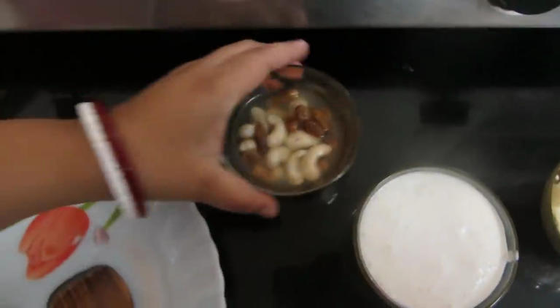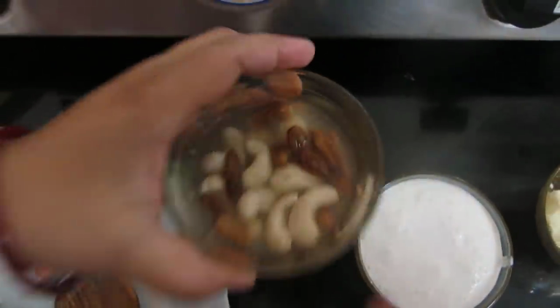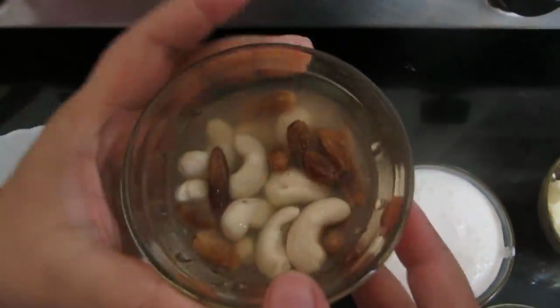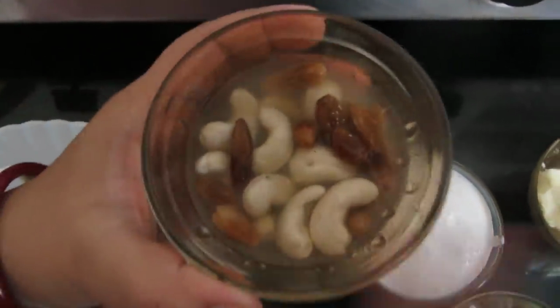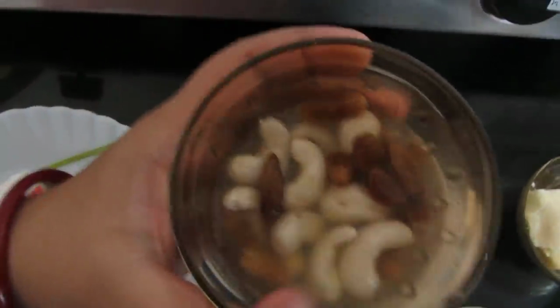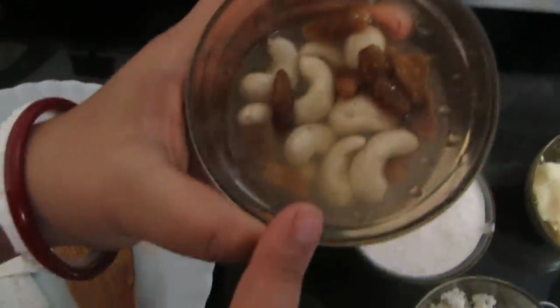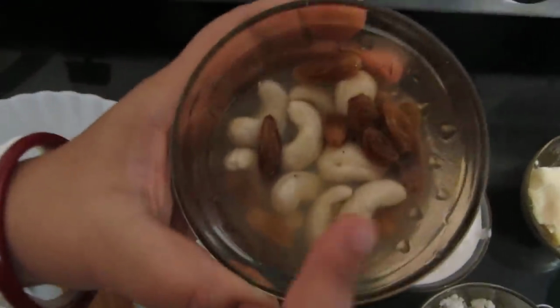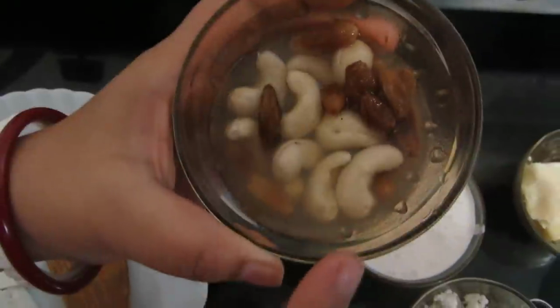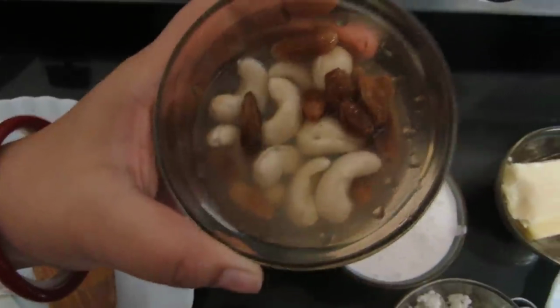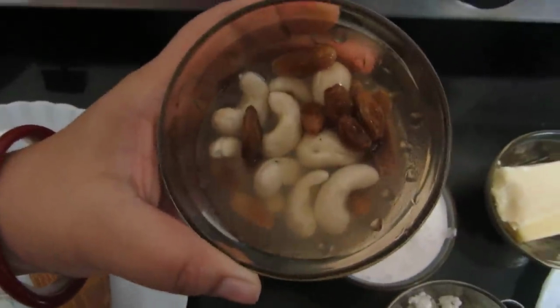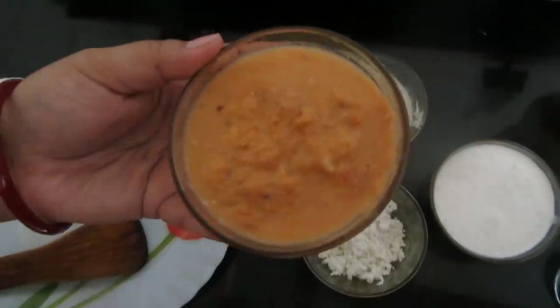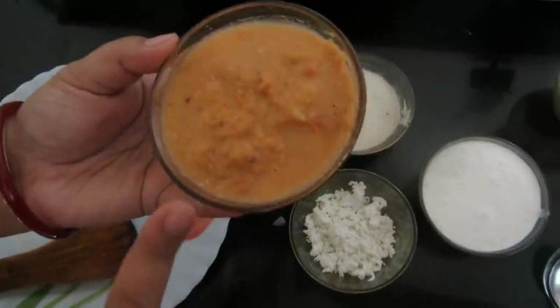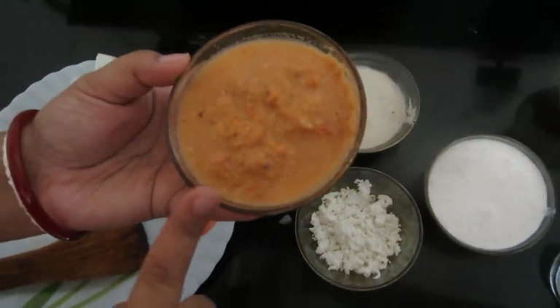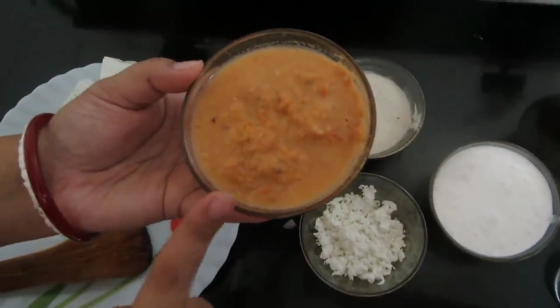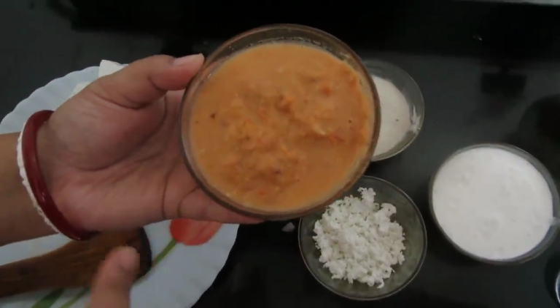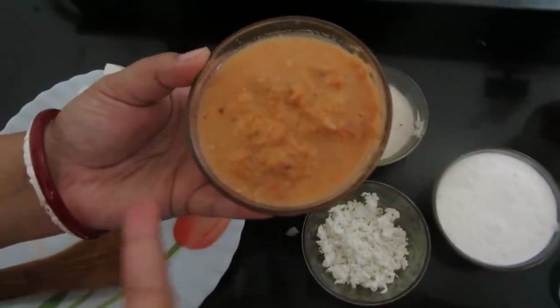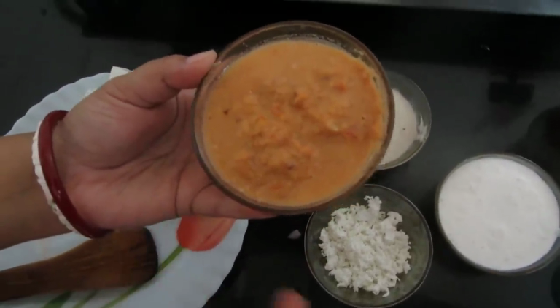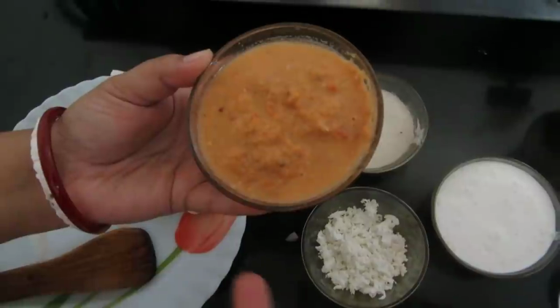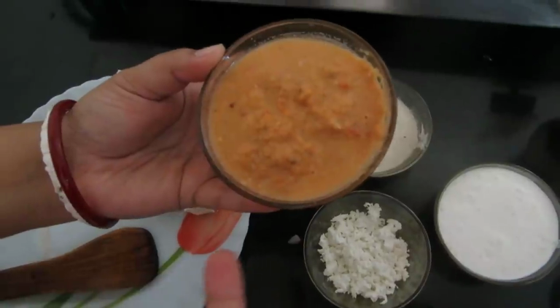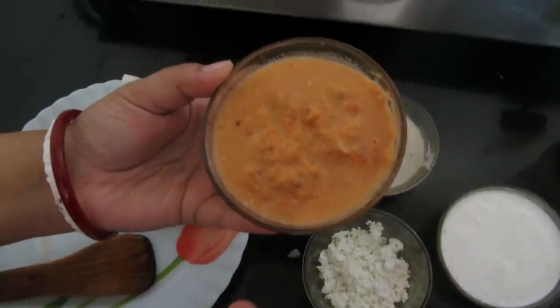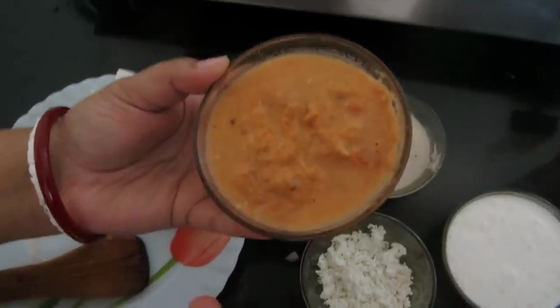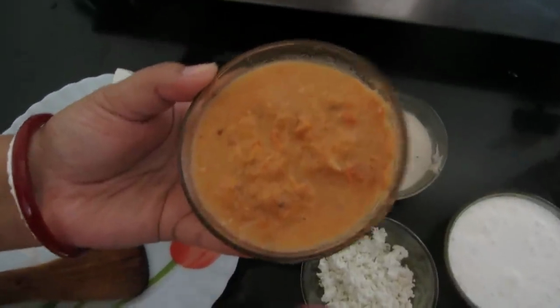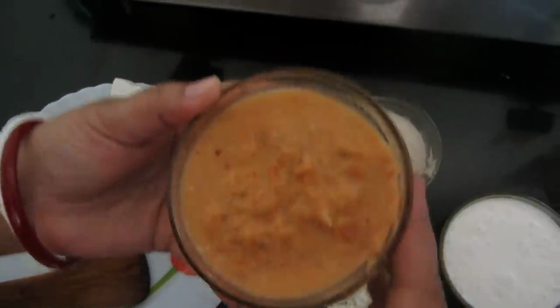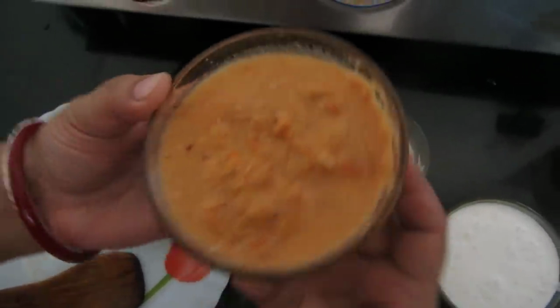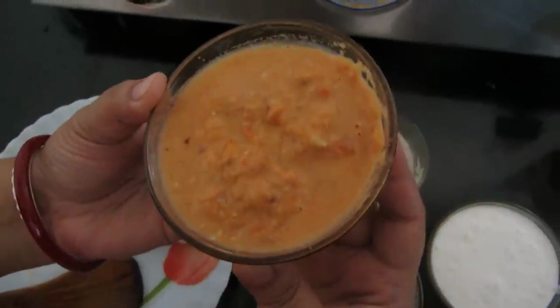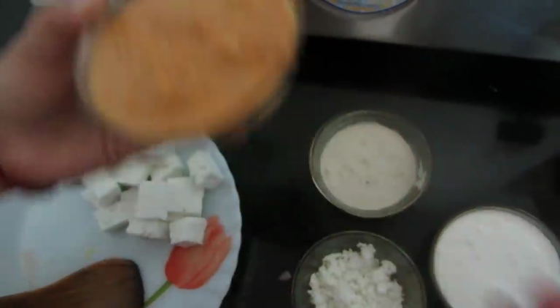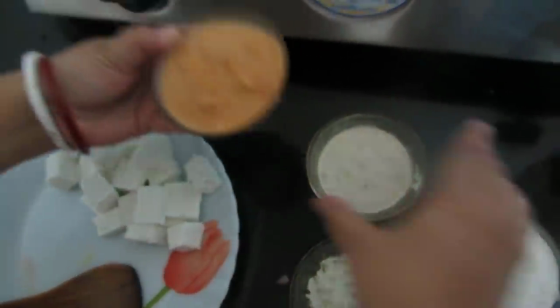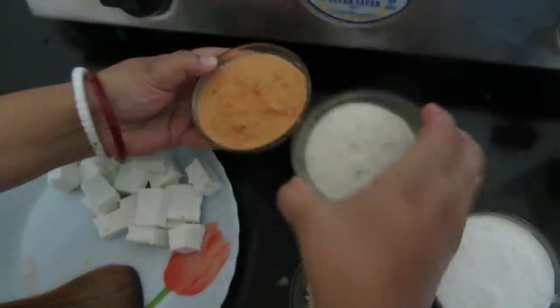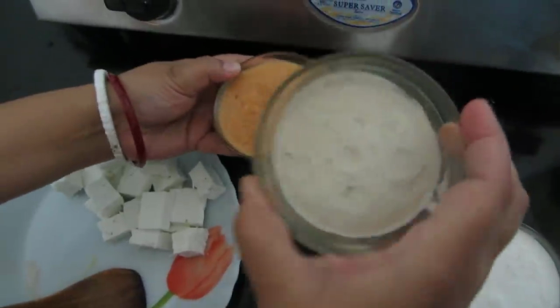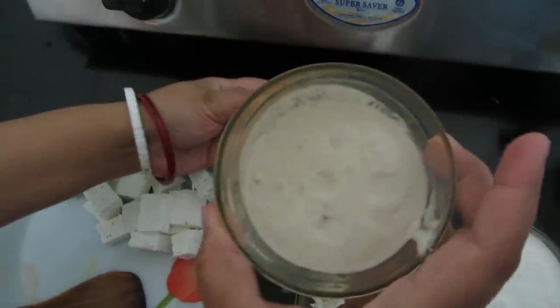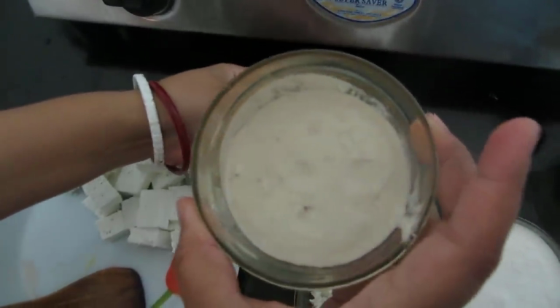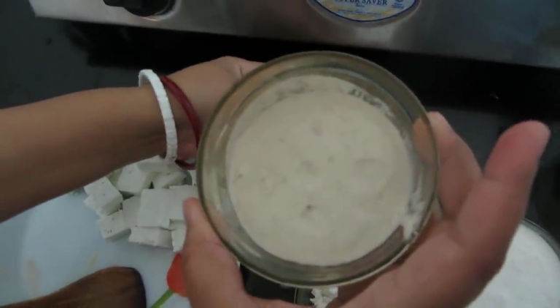Meanwhile I will blend the cashew nuts and raisins. This is the mixture of roasted onions, garlic, ginger, and tomatoes — I have blended it into a fine paste. And this is the cashew nut and raisin paste.